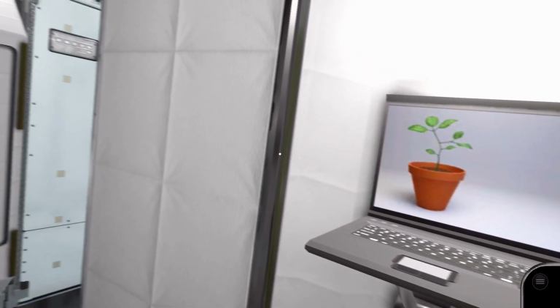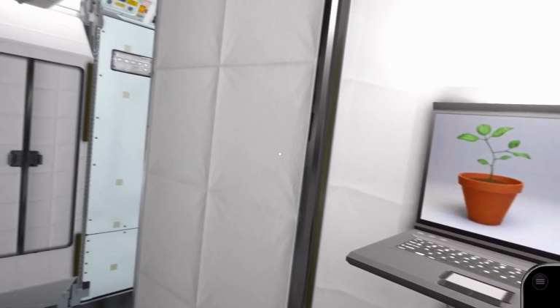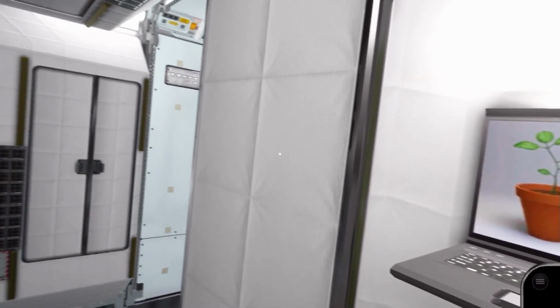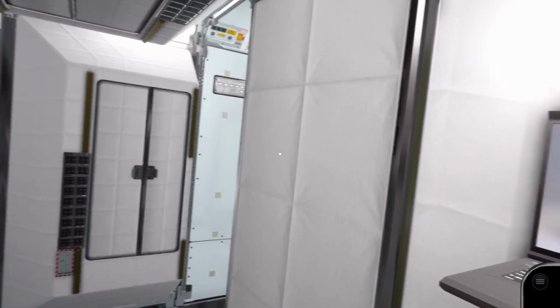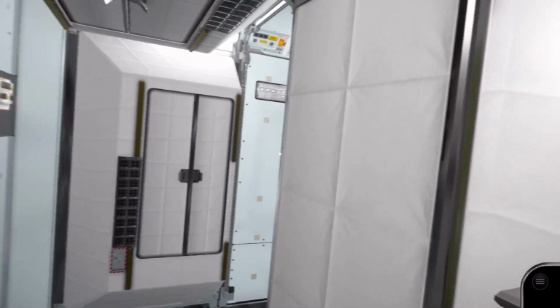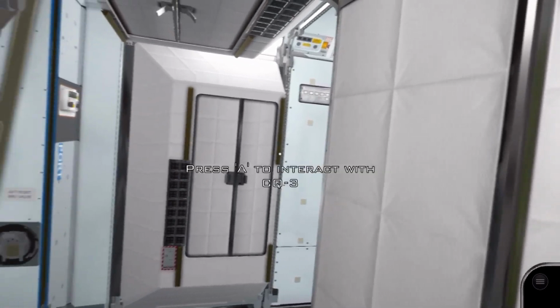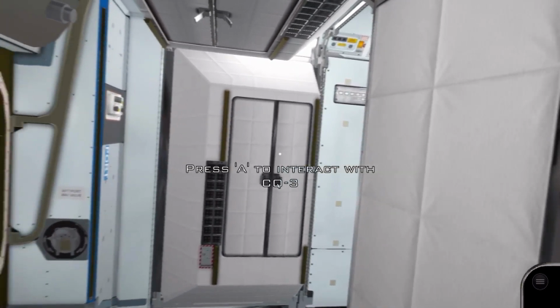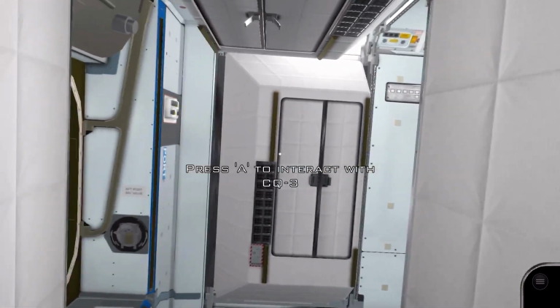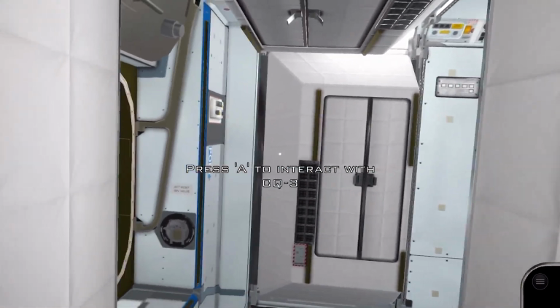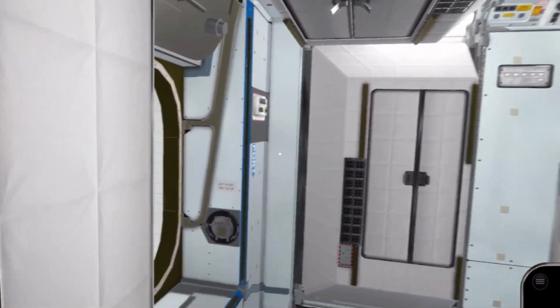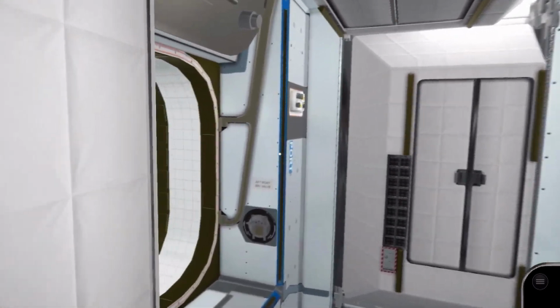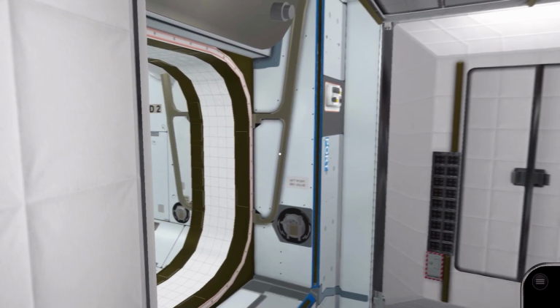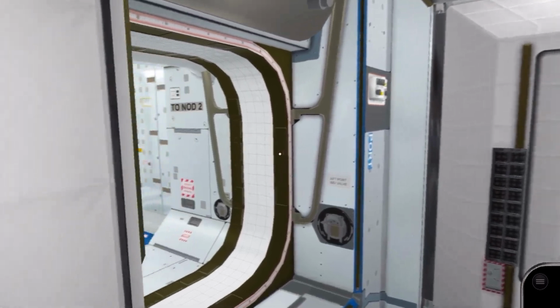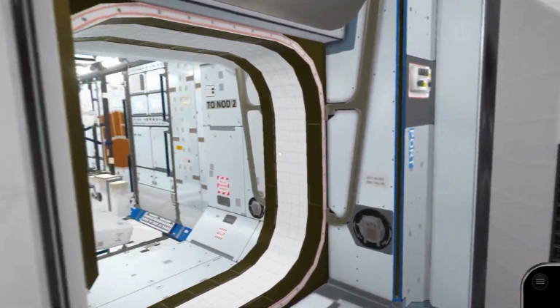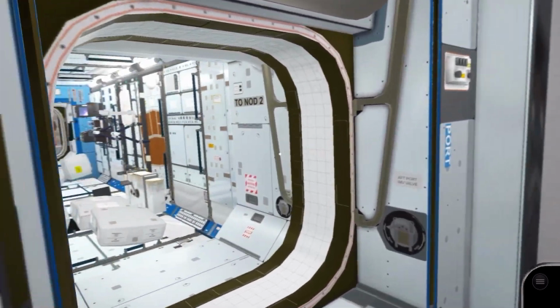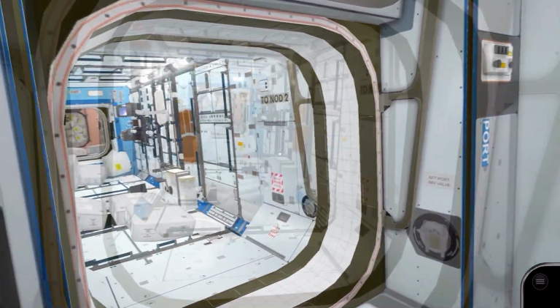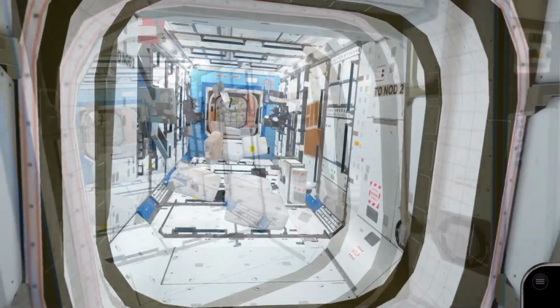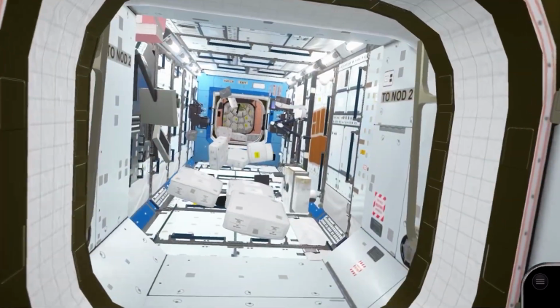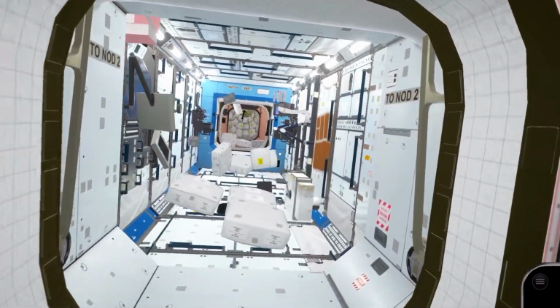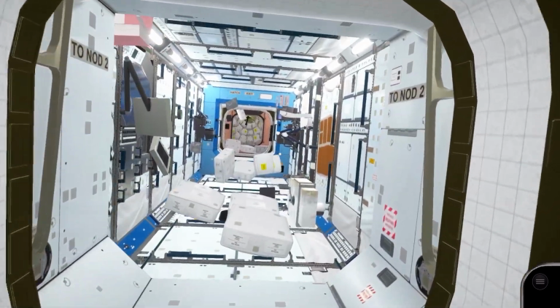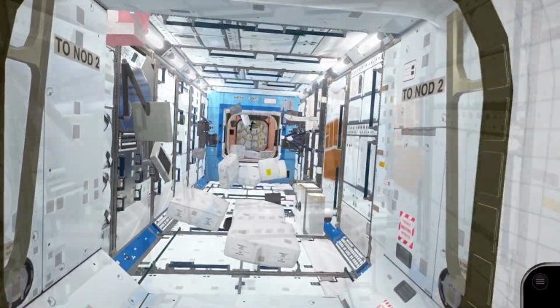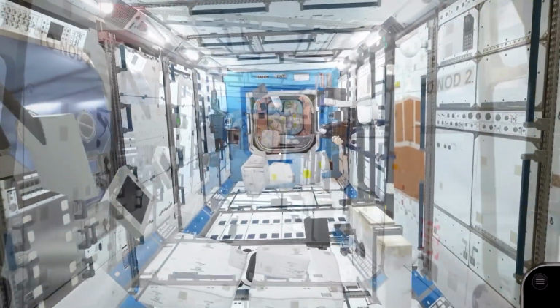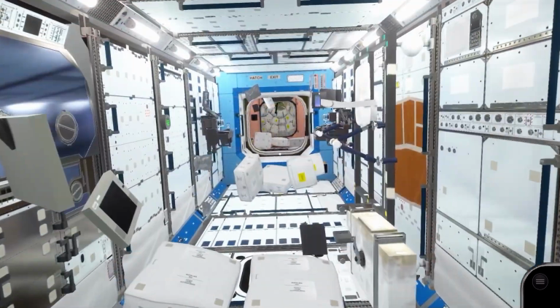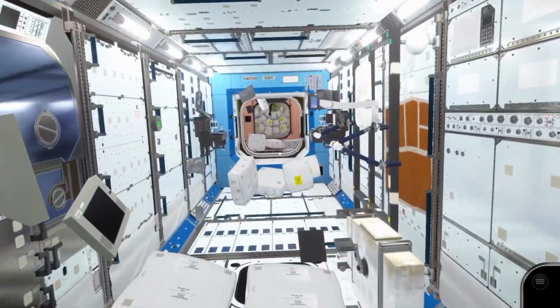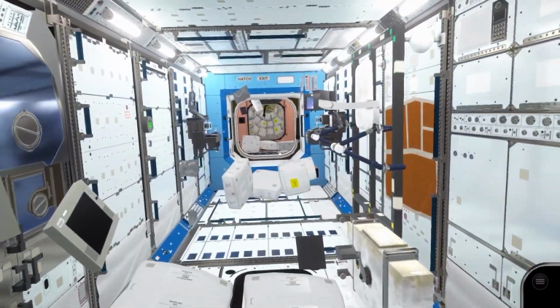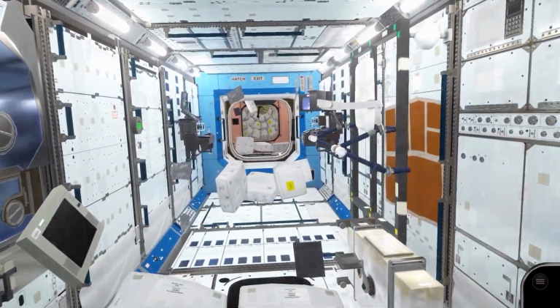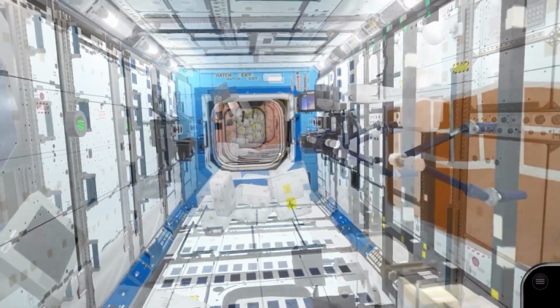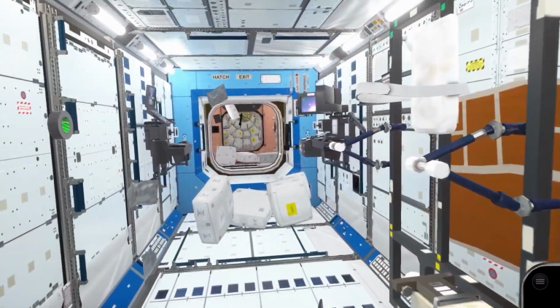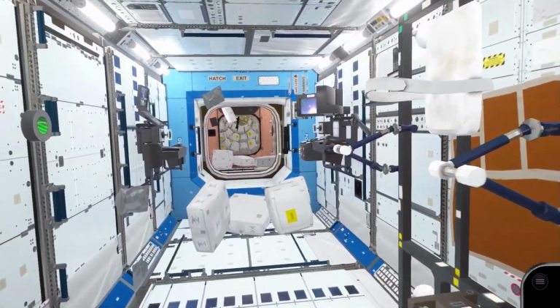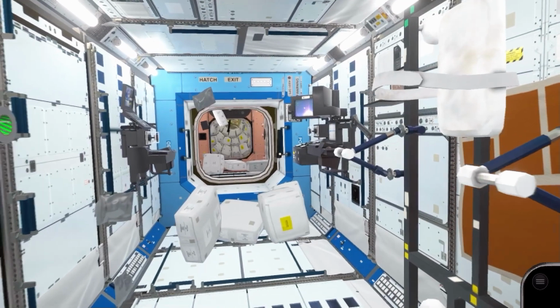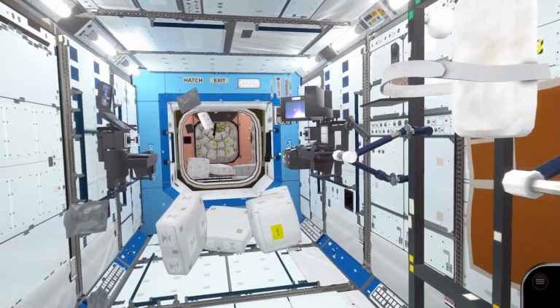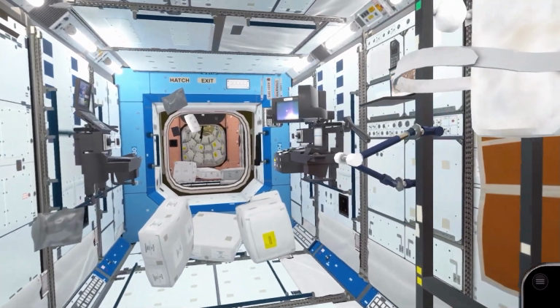Let's head into the US lab module, officially named Destiny. It was installed in 2001 by the crew of Space Shuttle Atlantis.